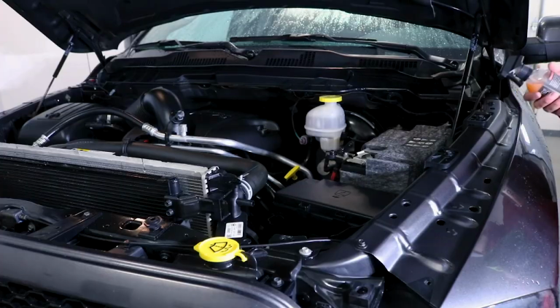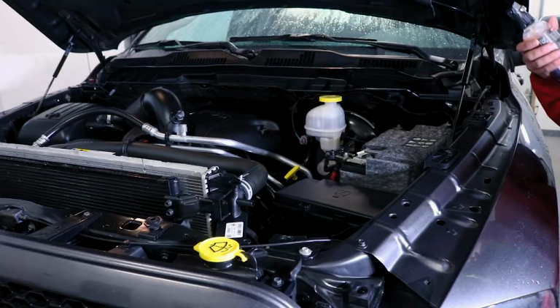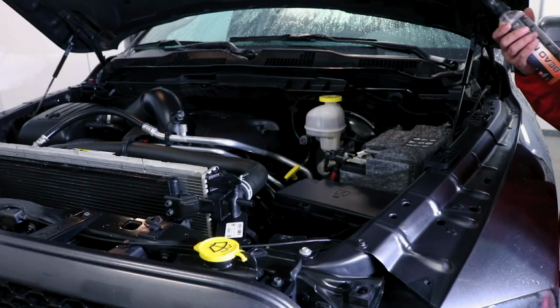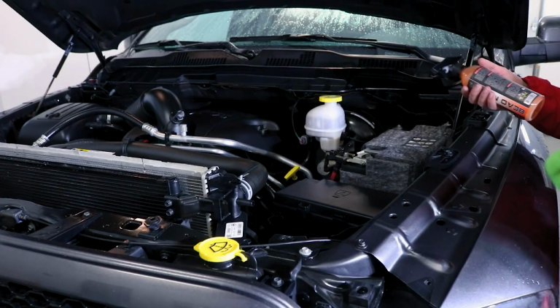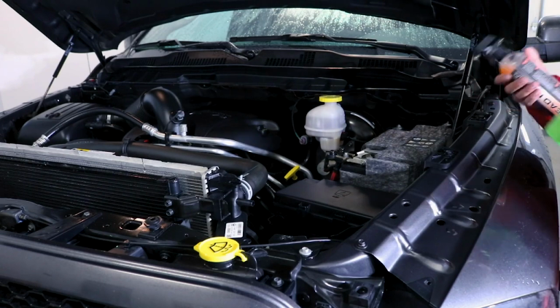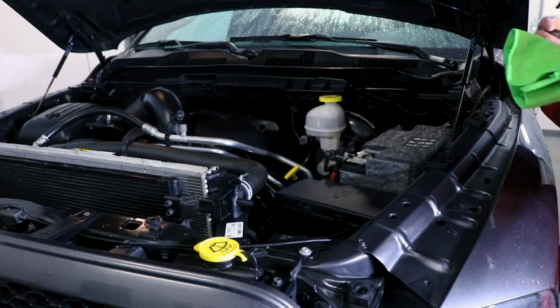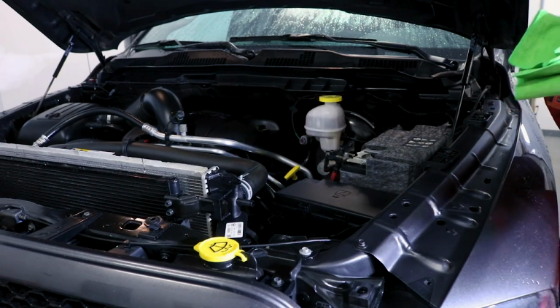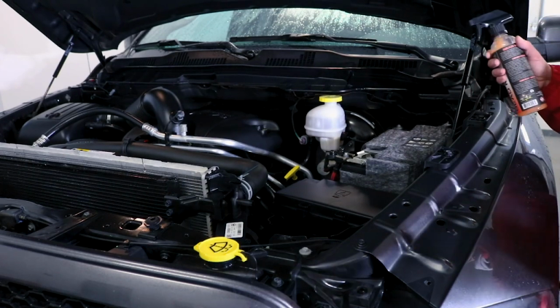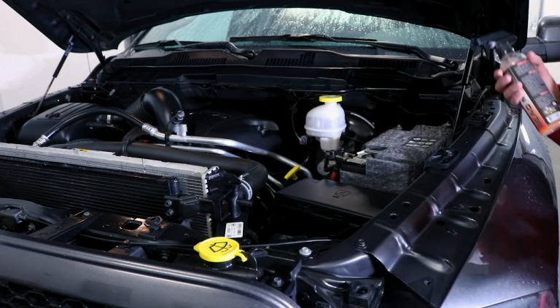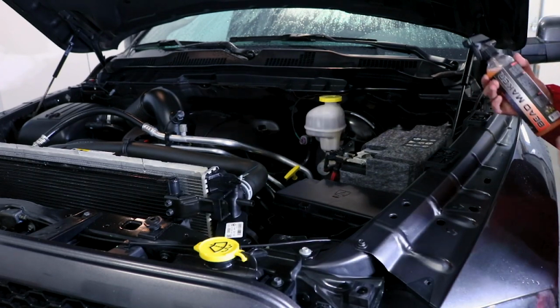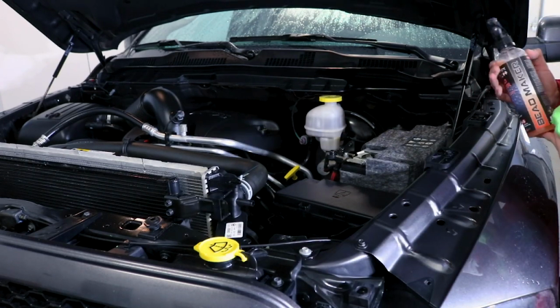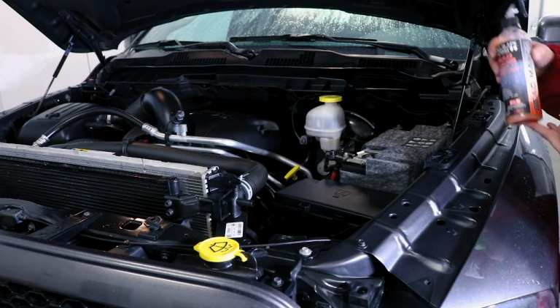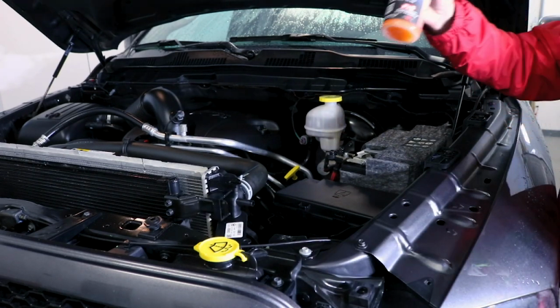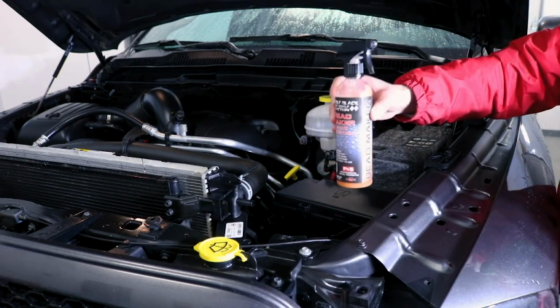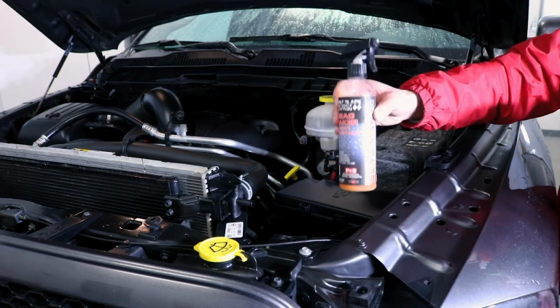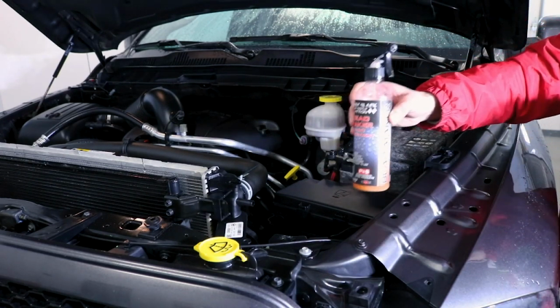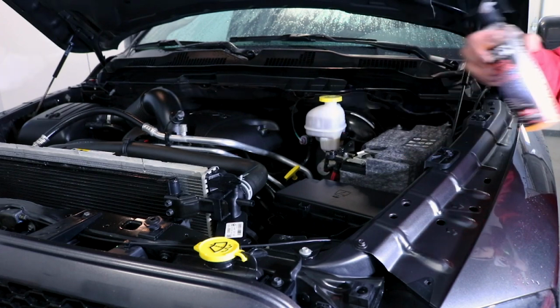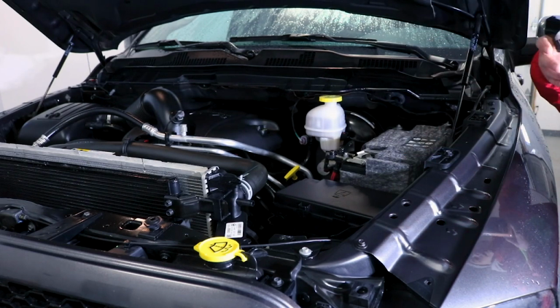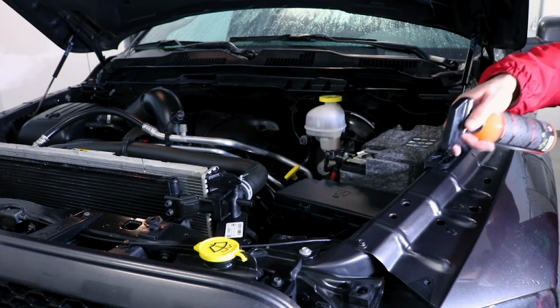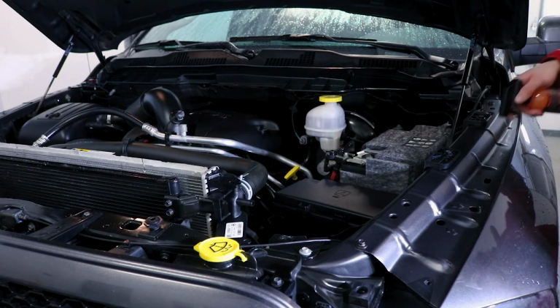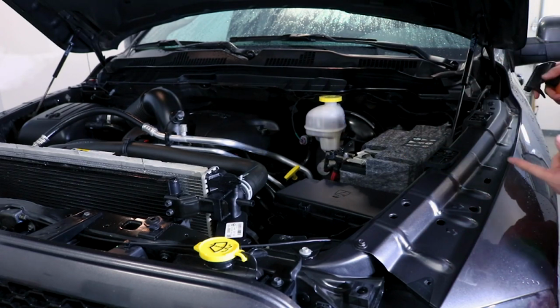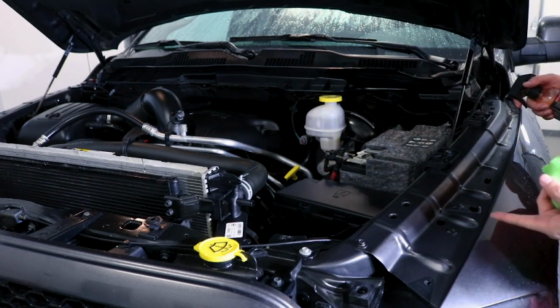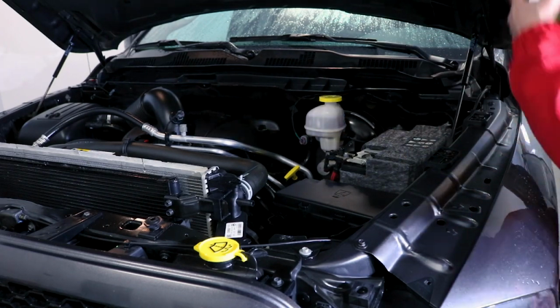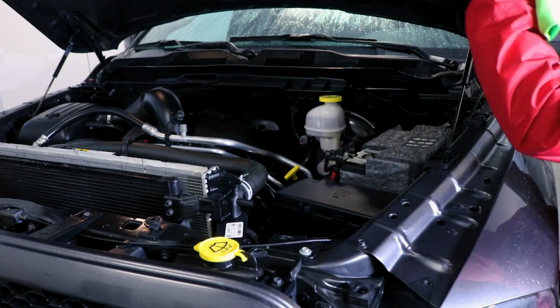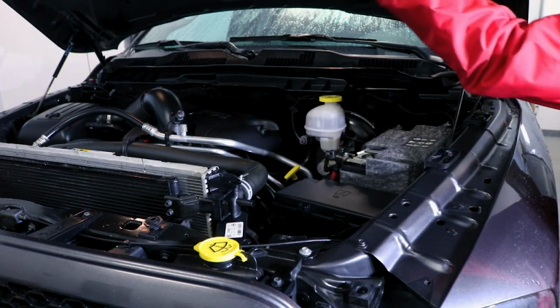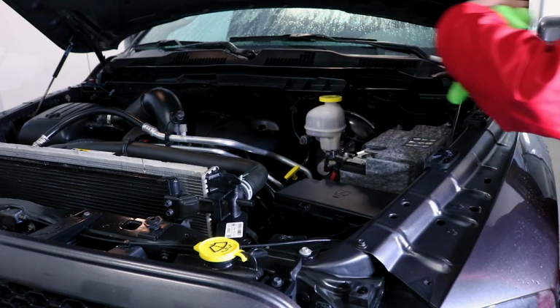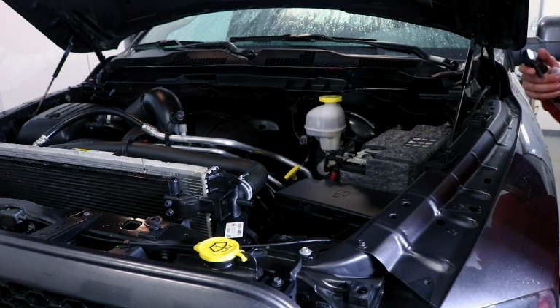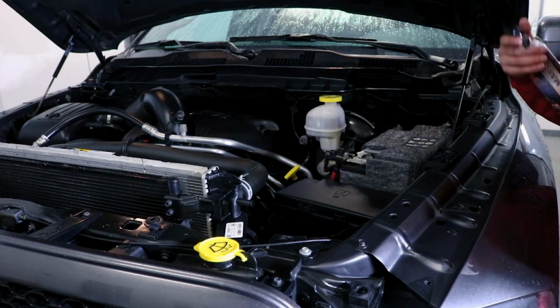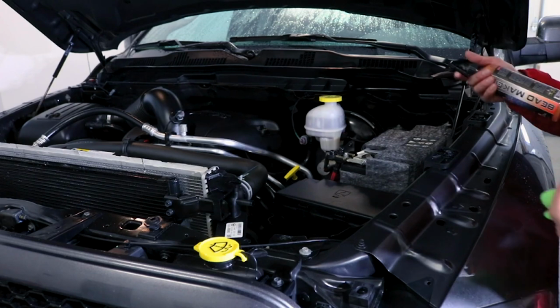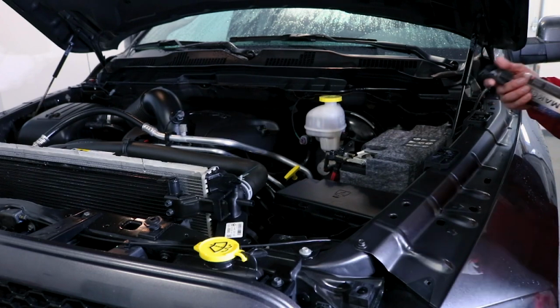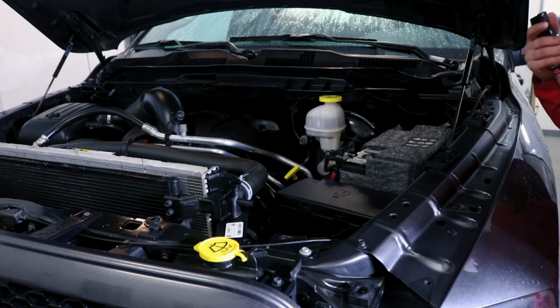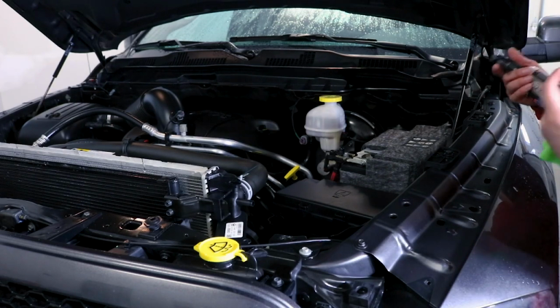Now that your dressing has been applied to the entire engine, you can walk away and be done. But I want to take it one step further — we're going to grab some P&S Bead Maker and apply it to these painted areas on the side and then on the bottom of the hood, just for that added protection so you know you're safe.